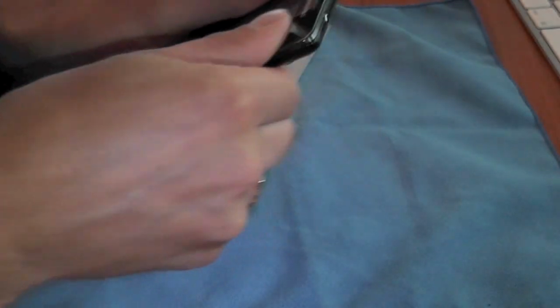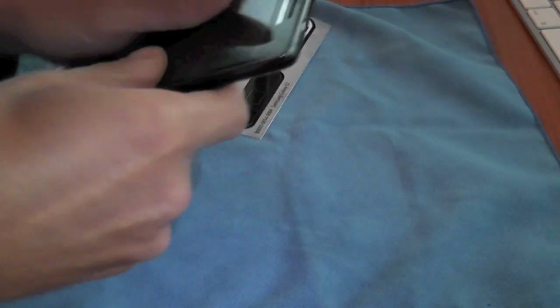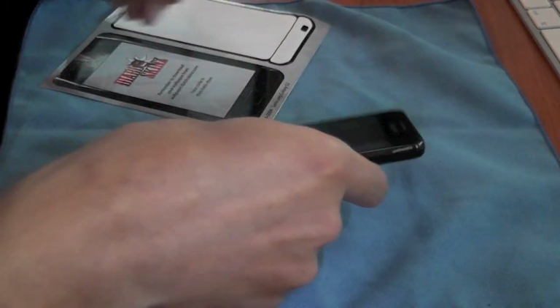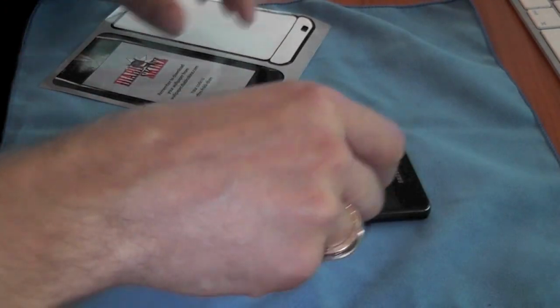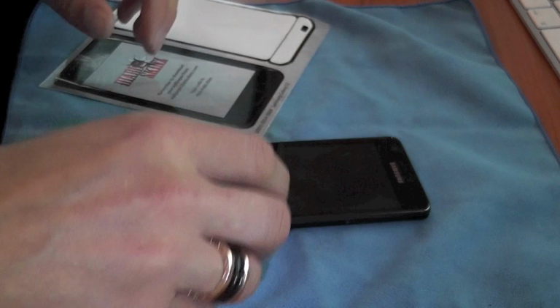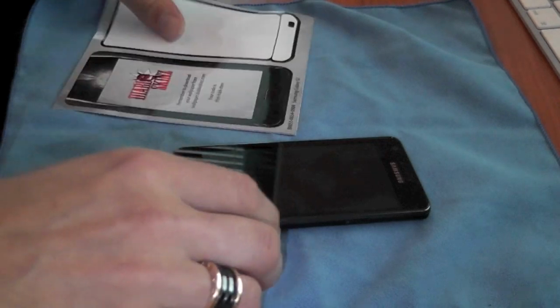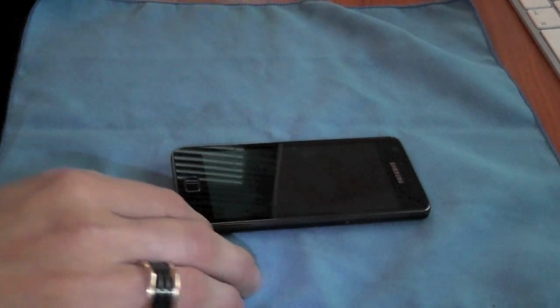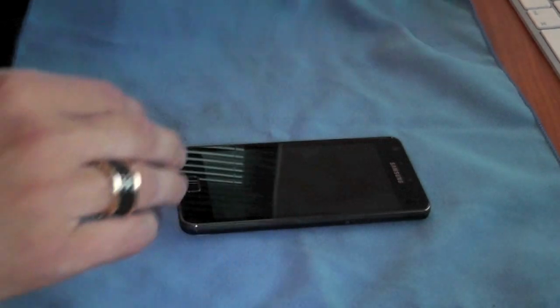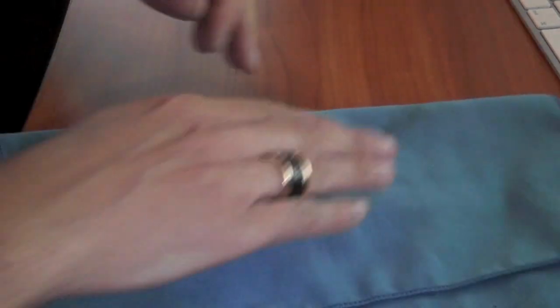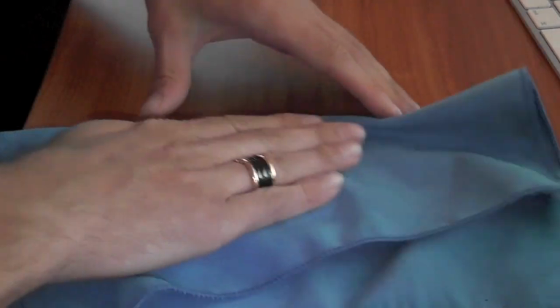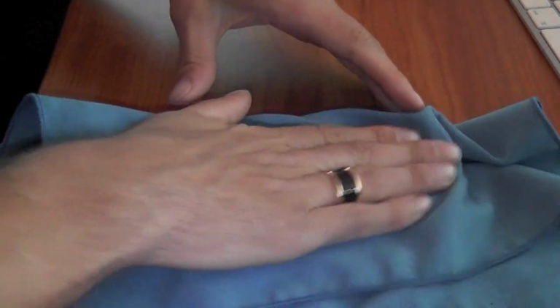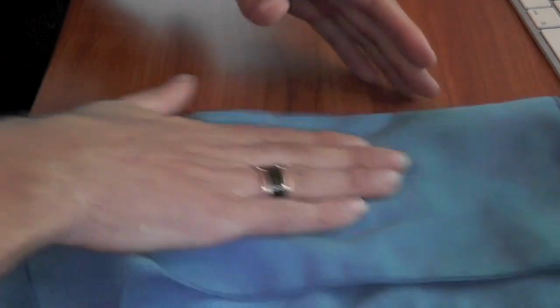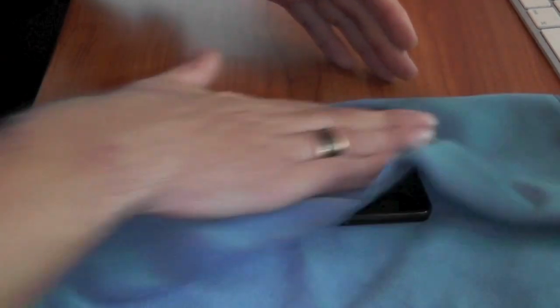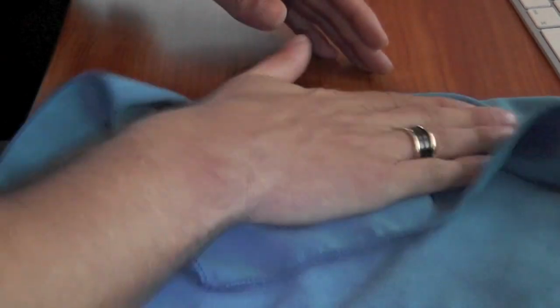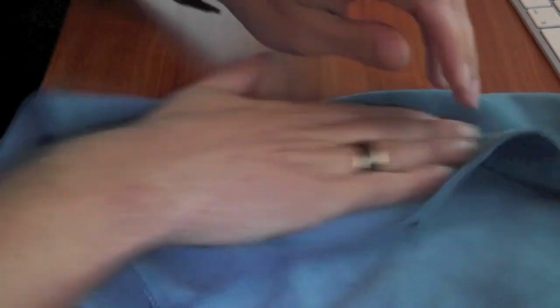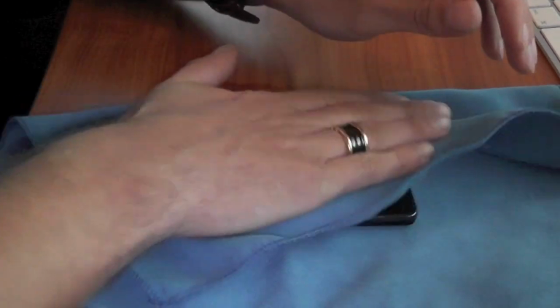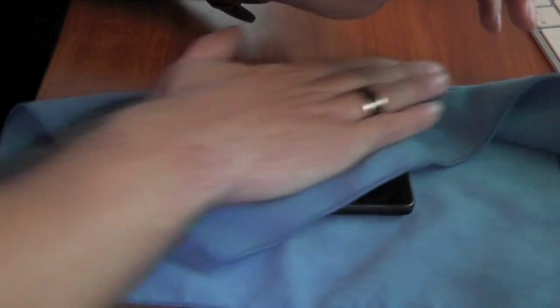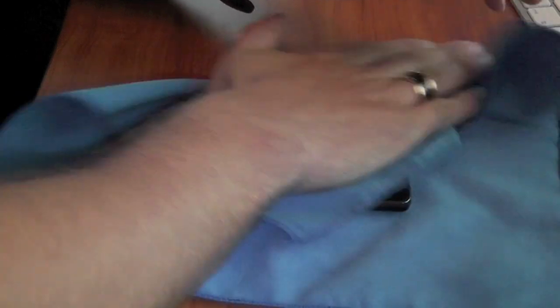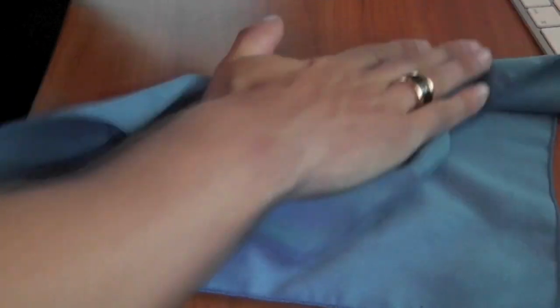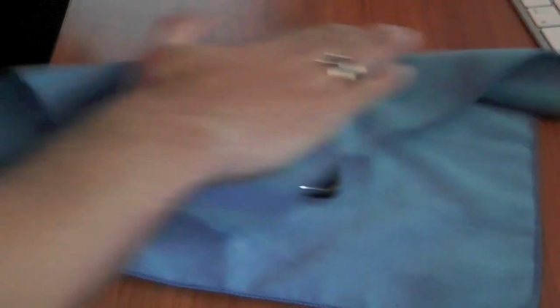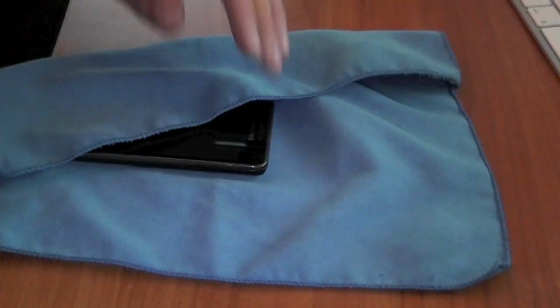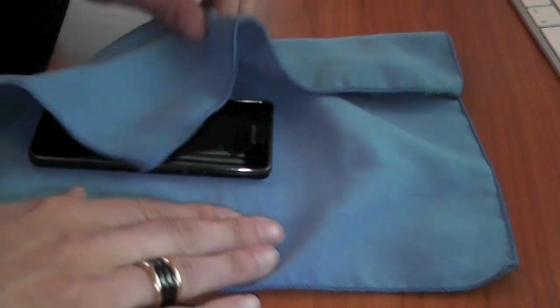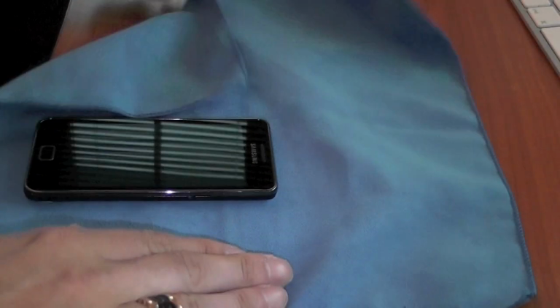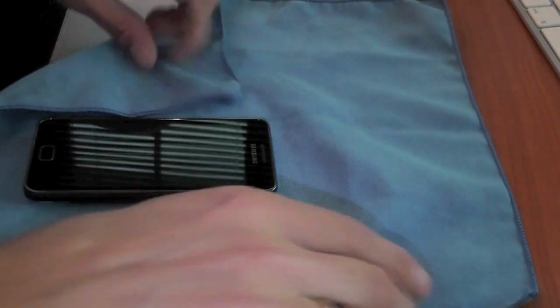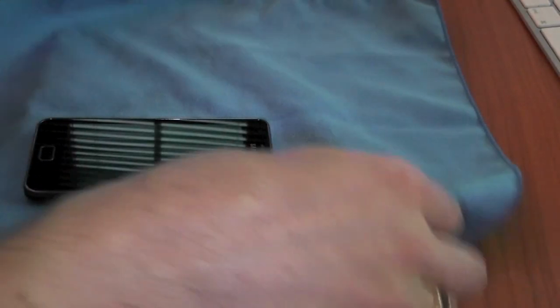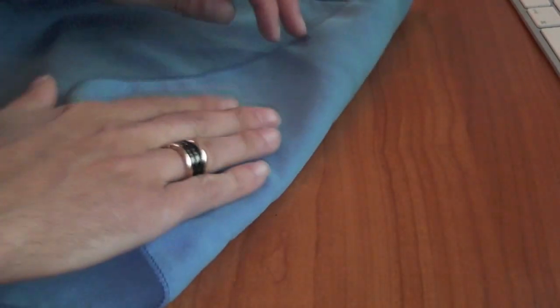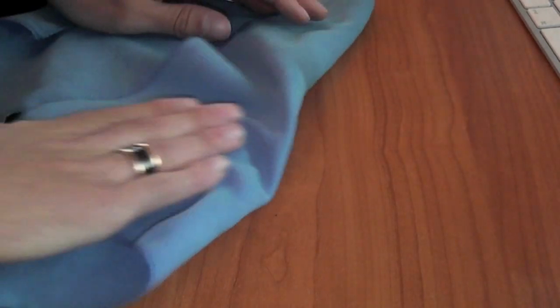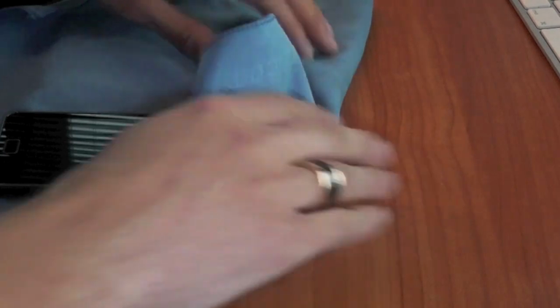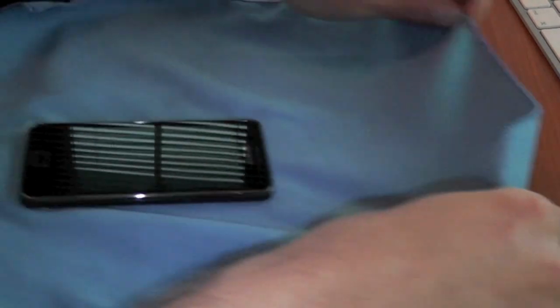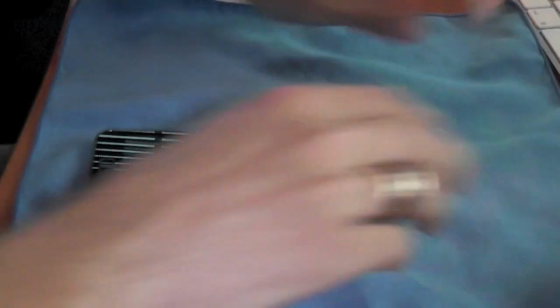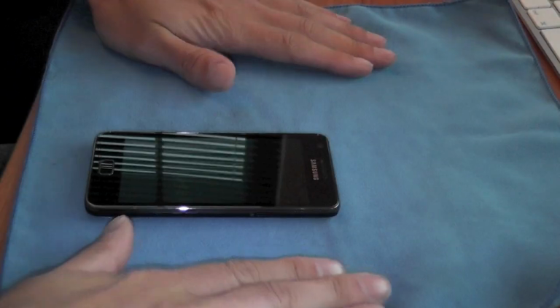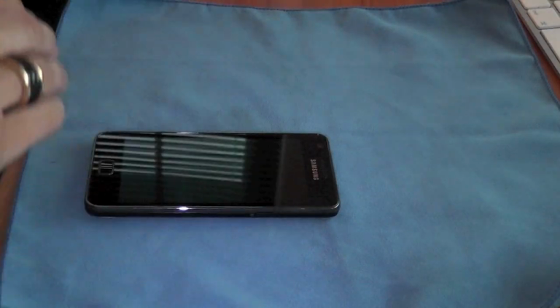Let's move around to the front now. Just before I do that I'm going to give the front a quick wipe over with this microfiber cloth, just to have it nice and clean without any dust particles on it.